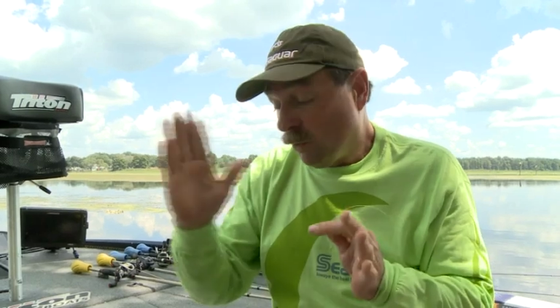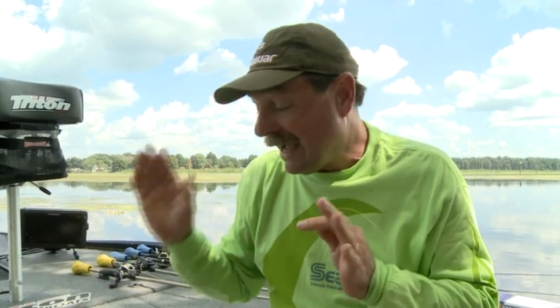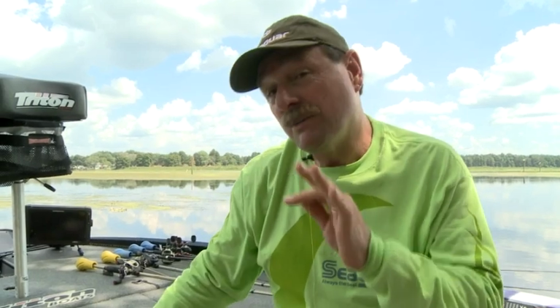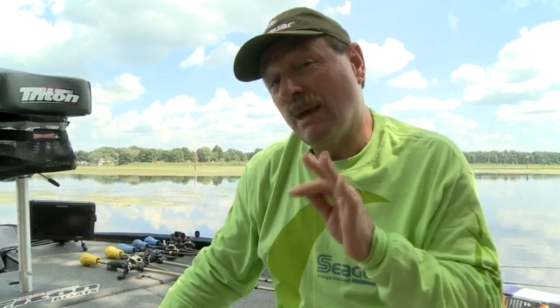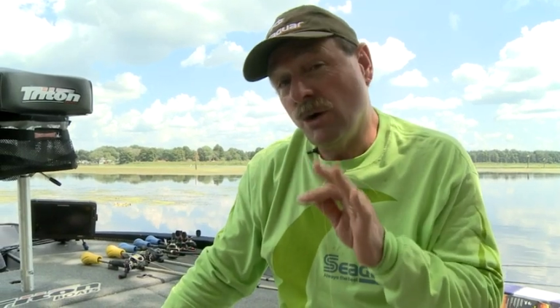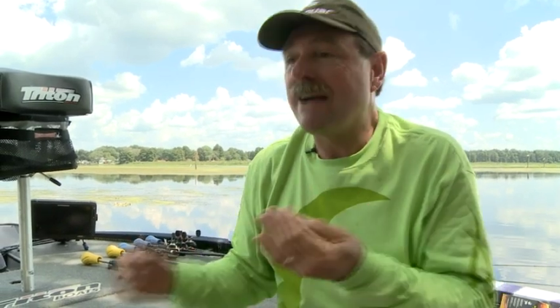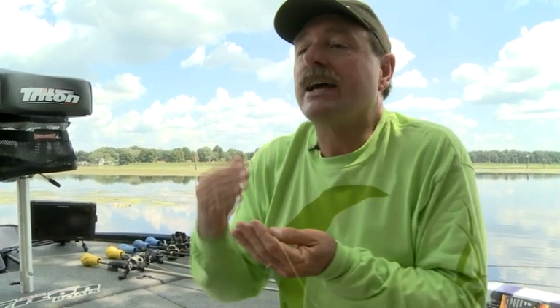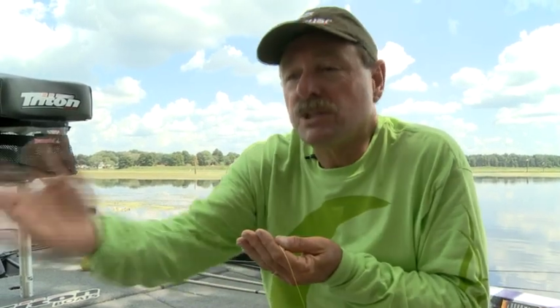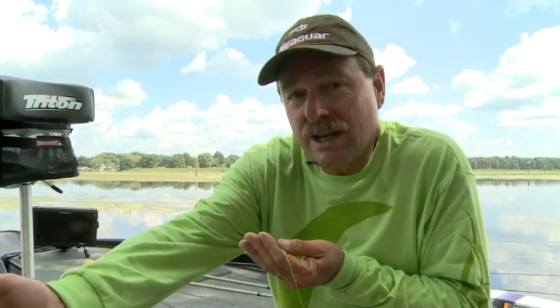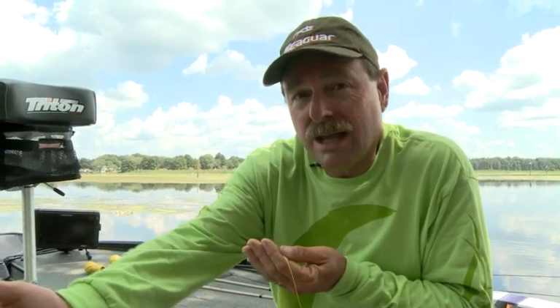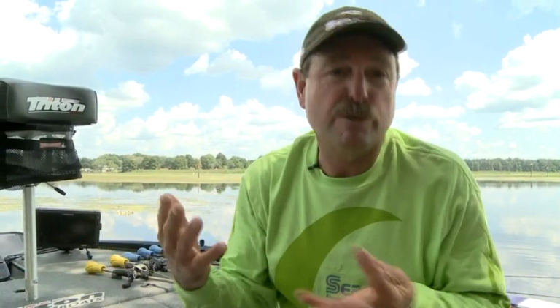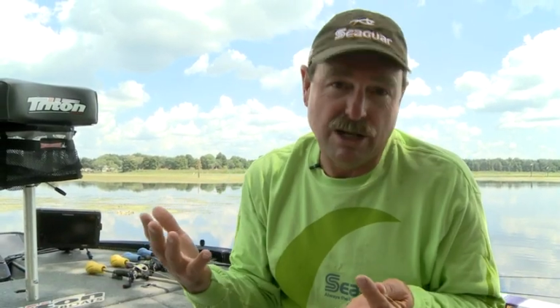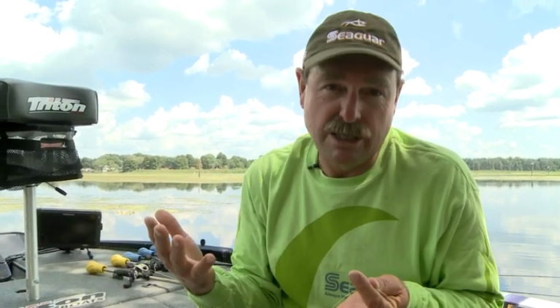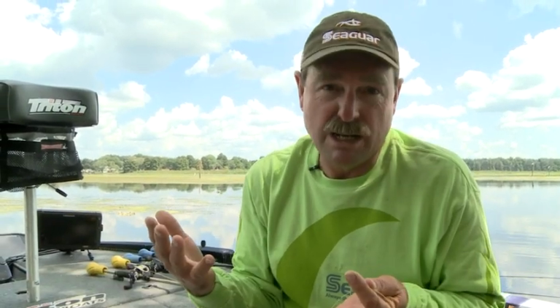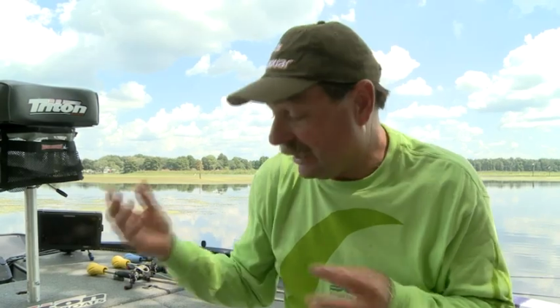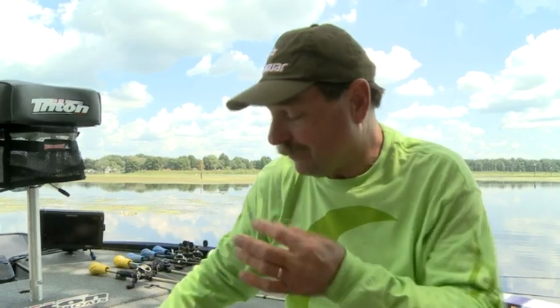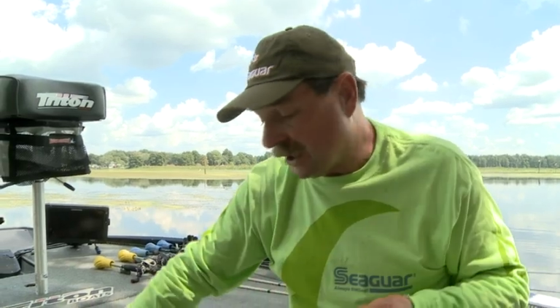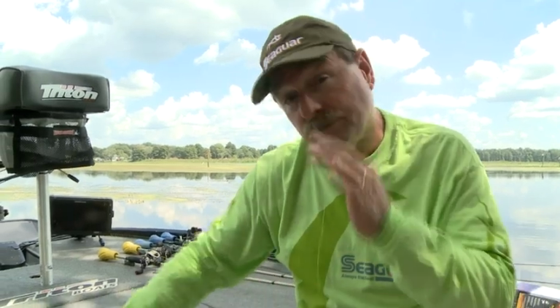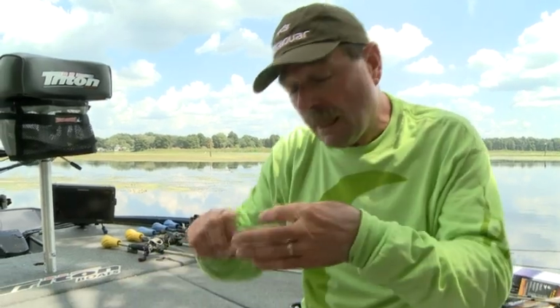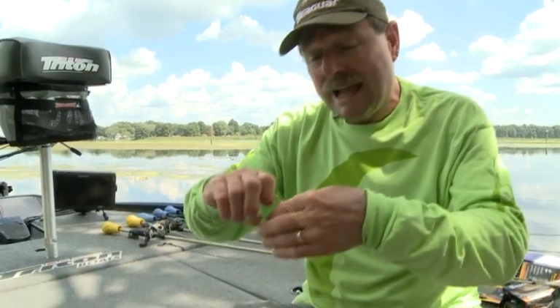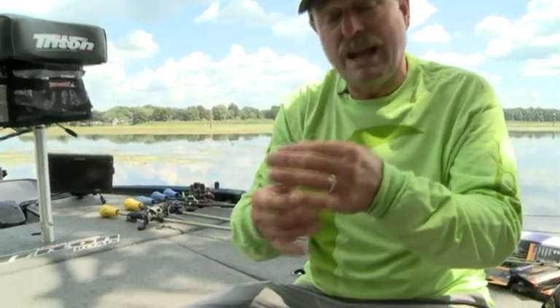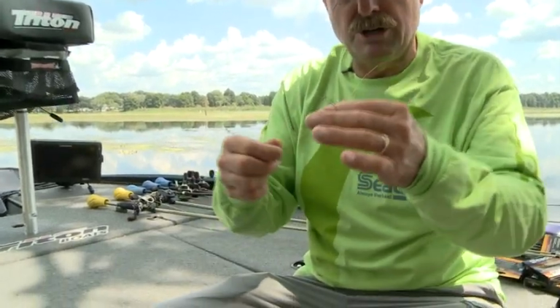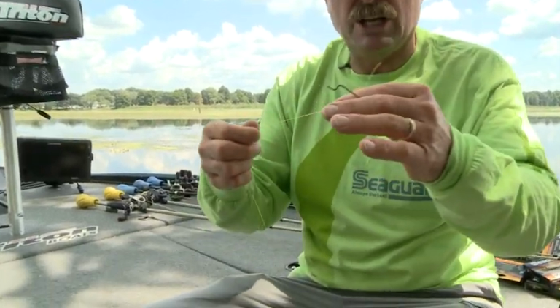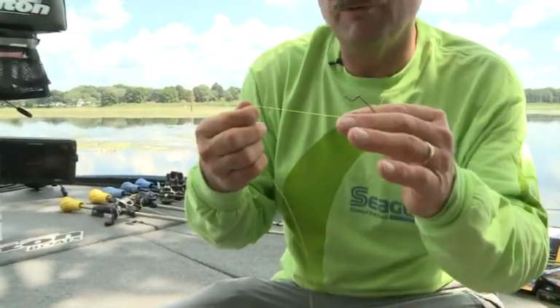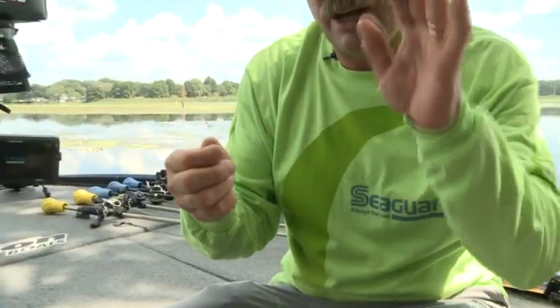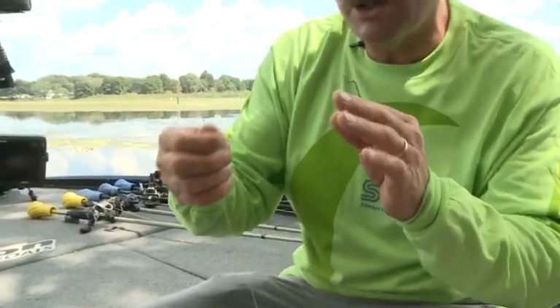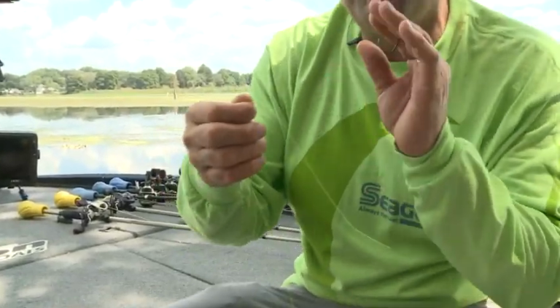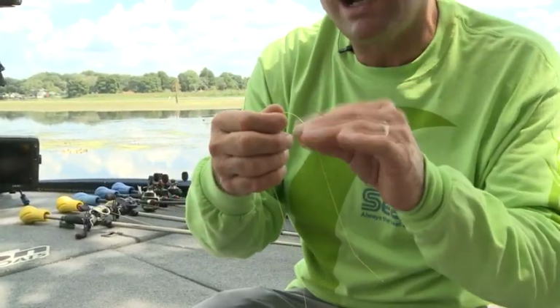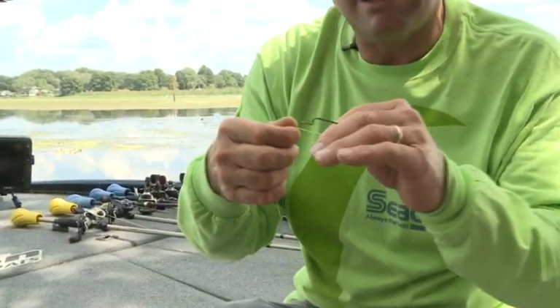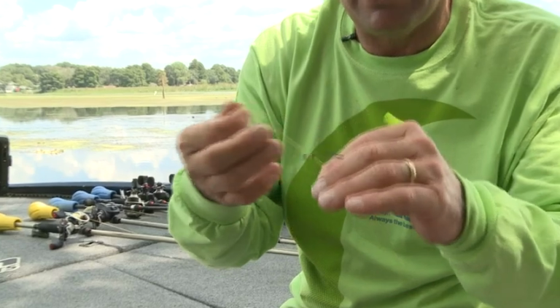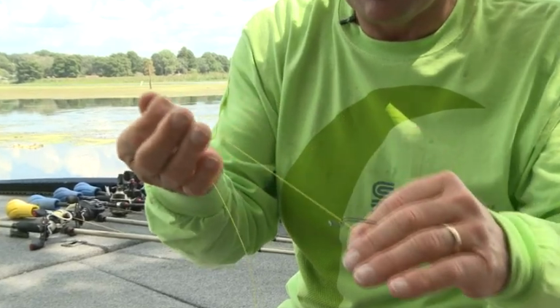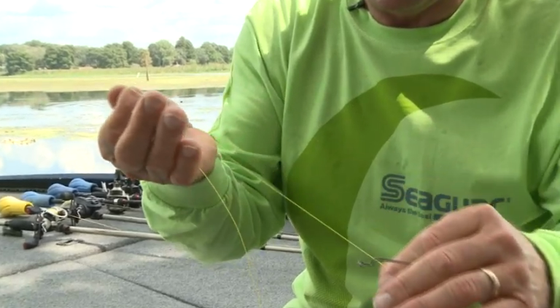When you have something that's making noise, I feel that transmits down the line and you're probably not going to get as many bites. So by having Smackdown, you're going to catch more fish. Now here's the best knot that I've found on braided lines.